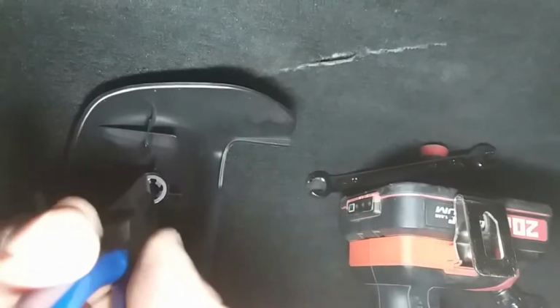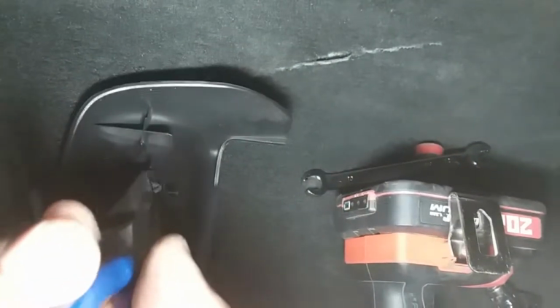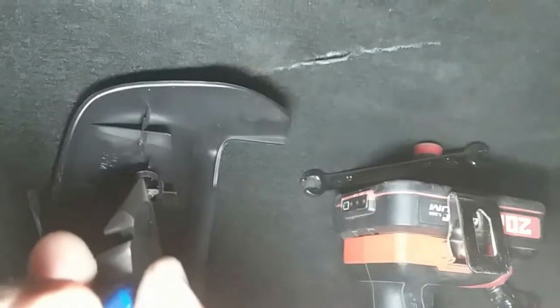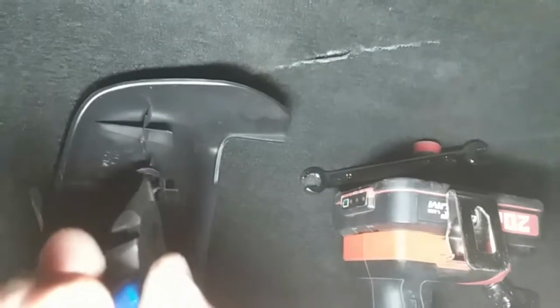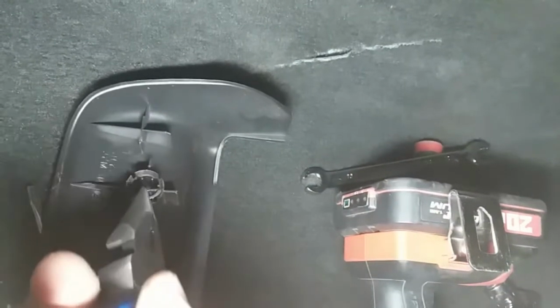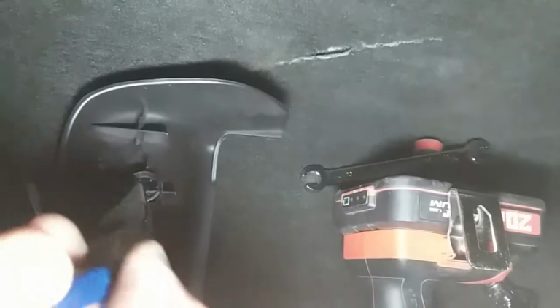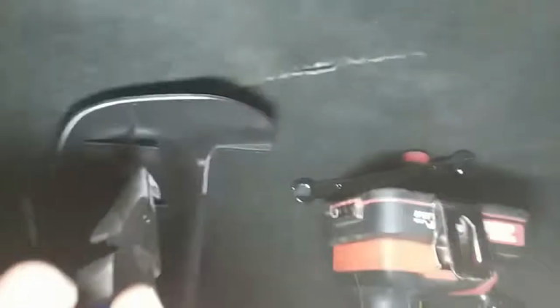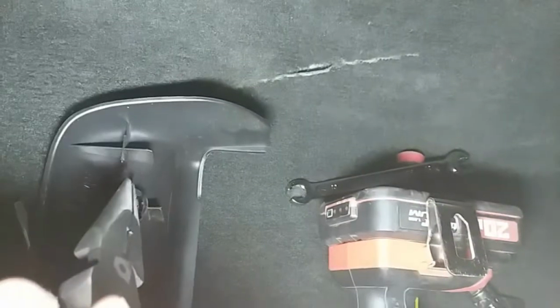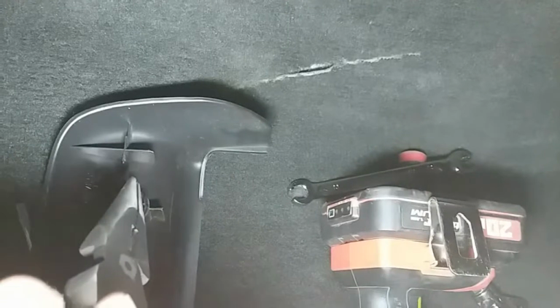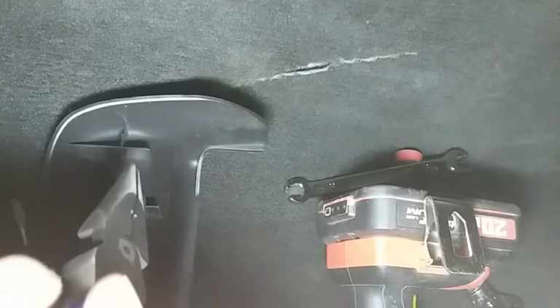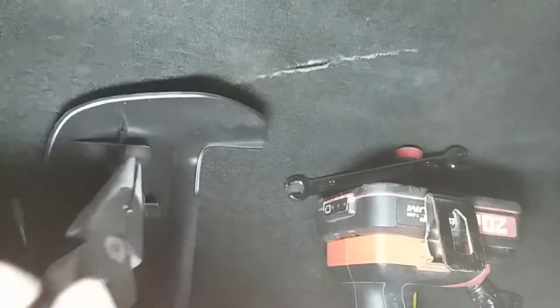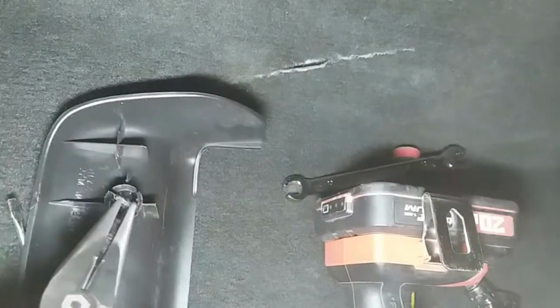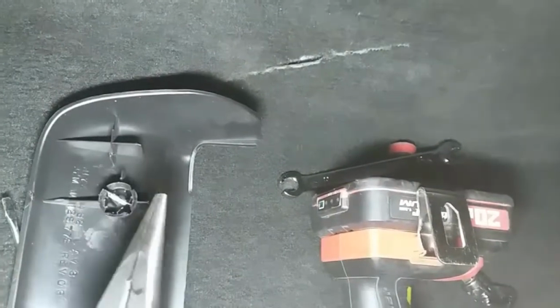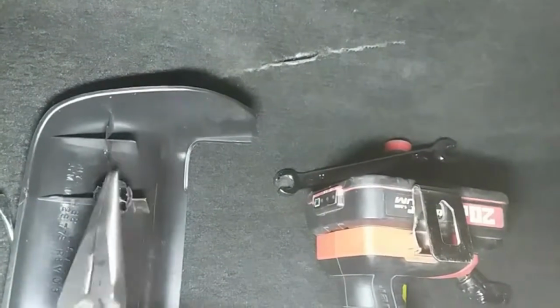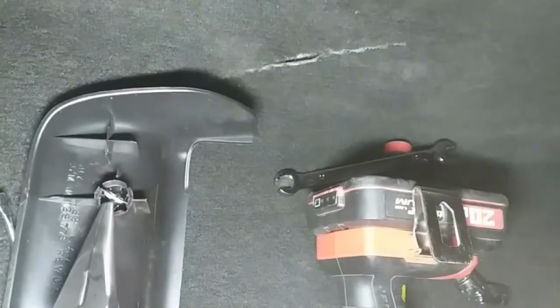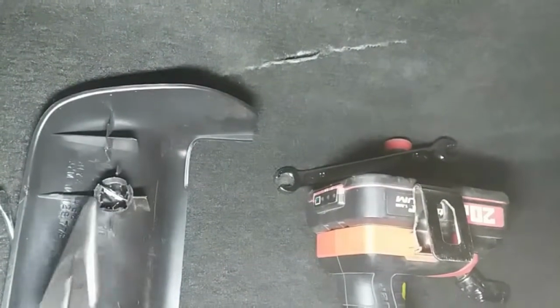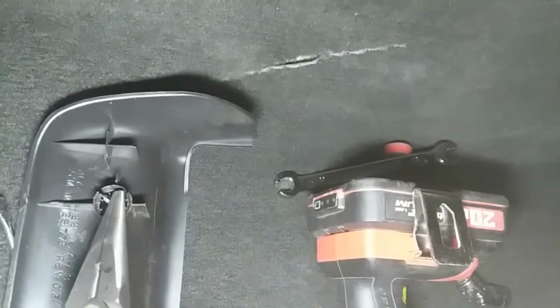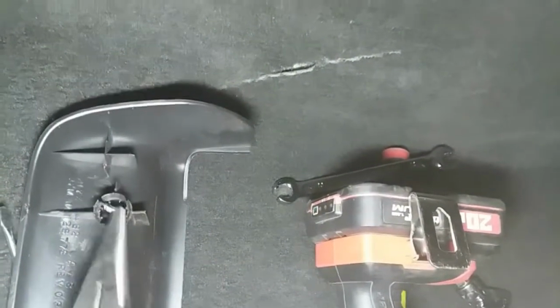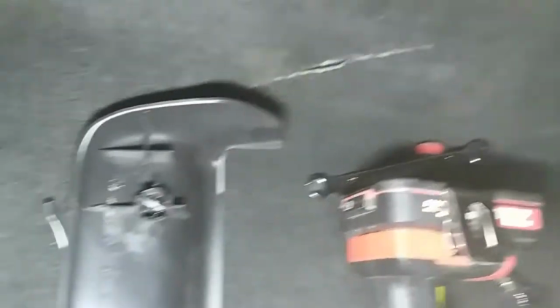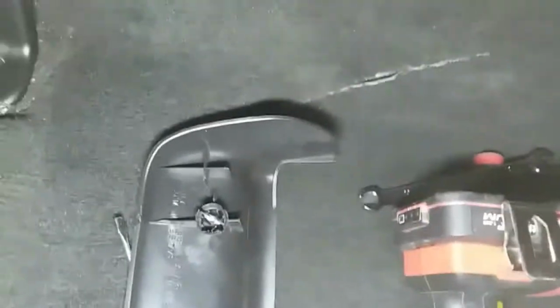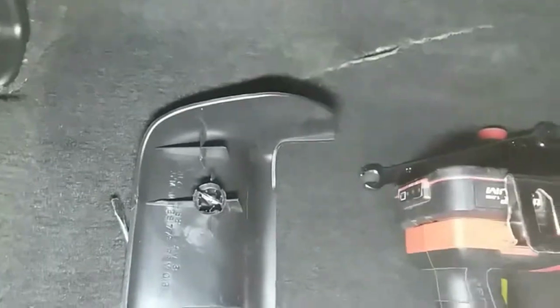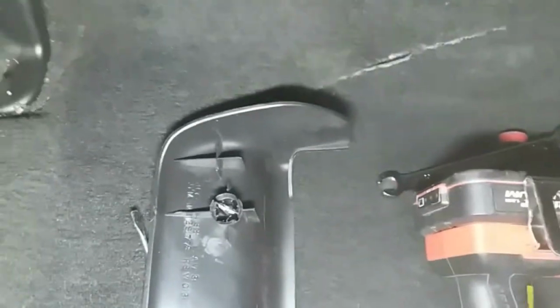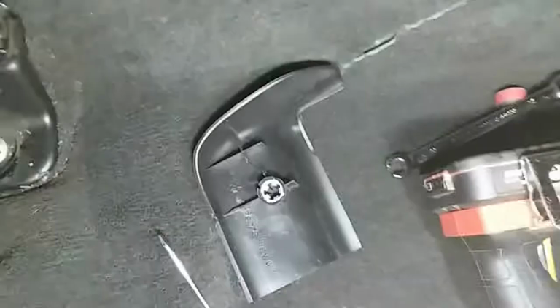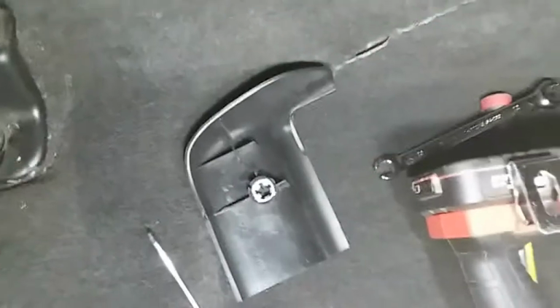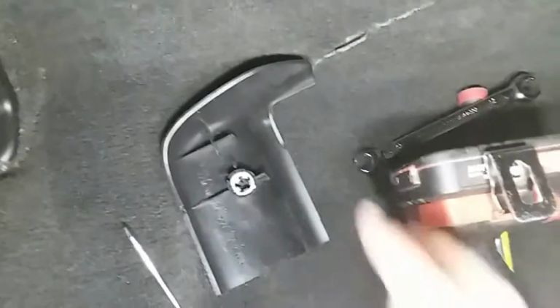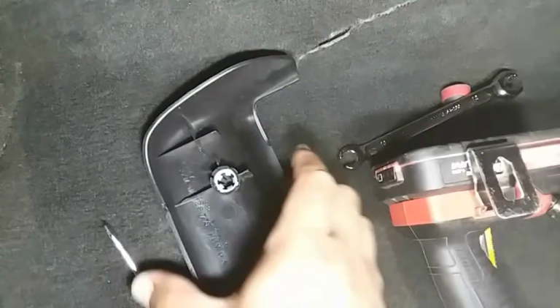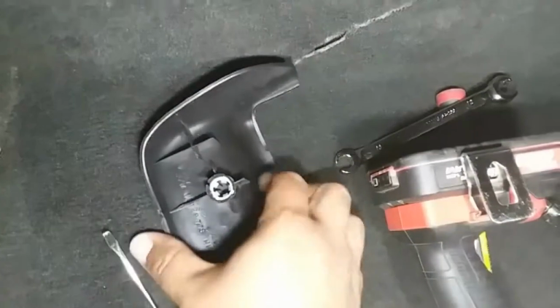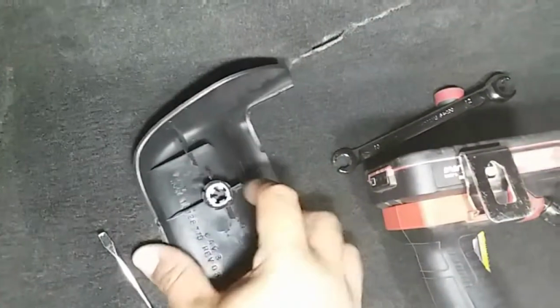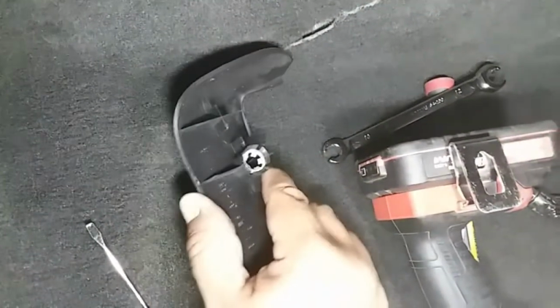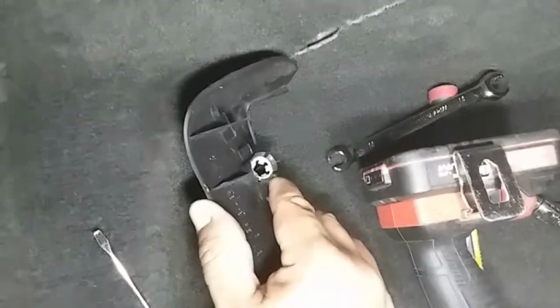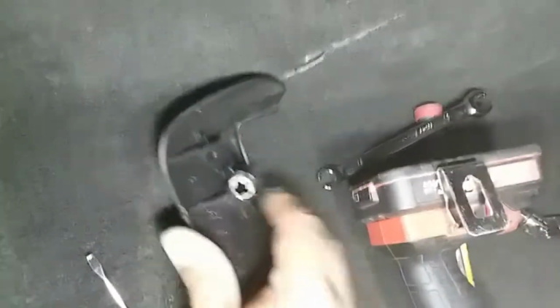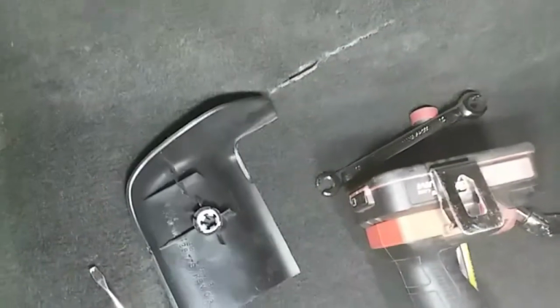So much easier when you have two hands and it's not magnetized. Alright, let me go ahead and do that with two hands real quick. Alright, there it is — nice and clipped on. So we're ready to proceed.